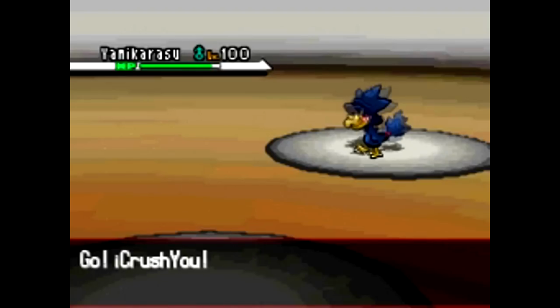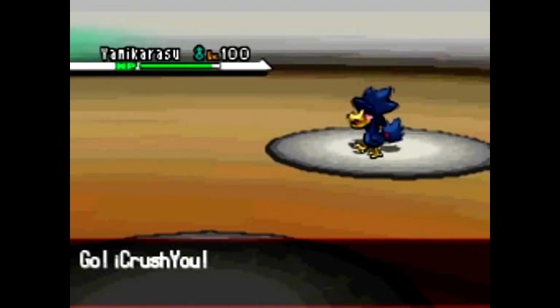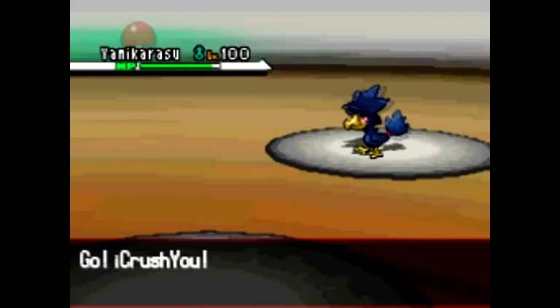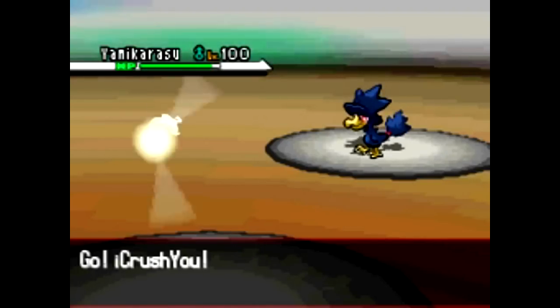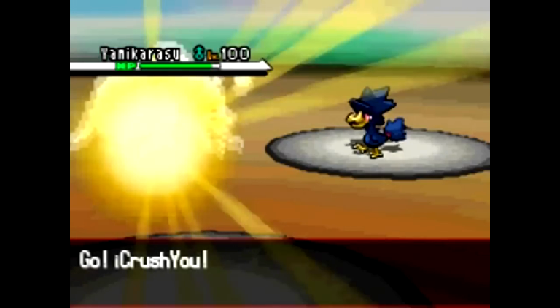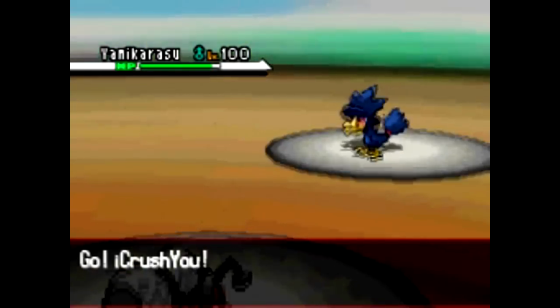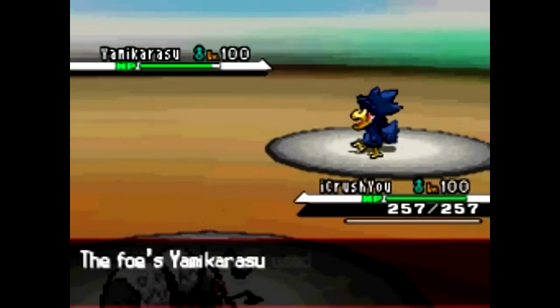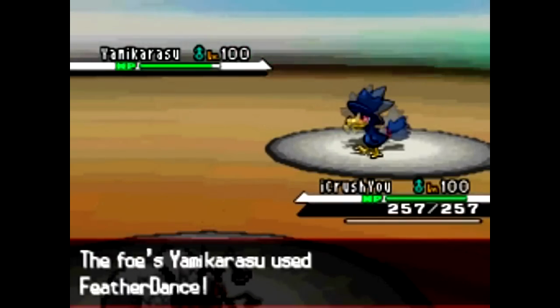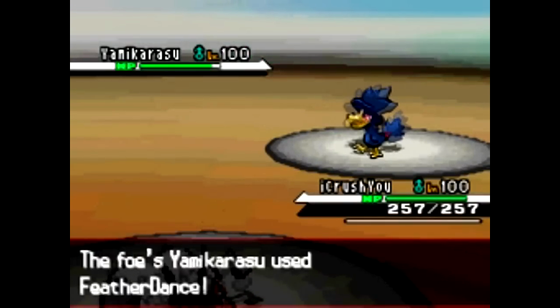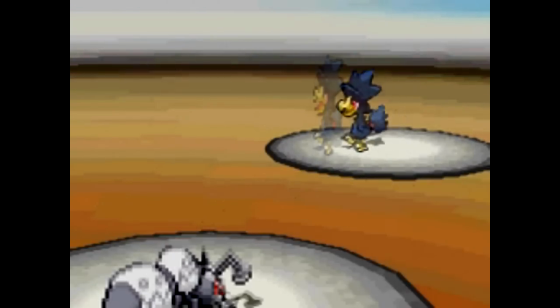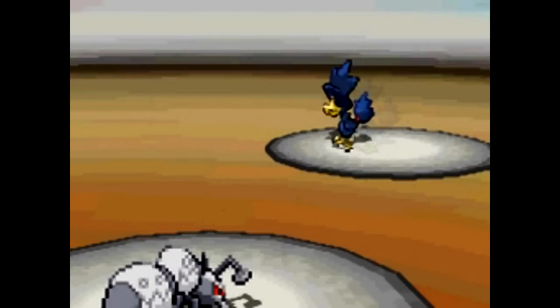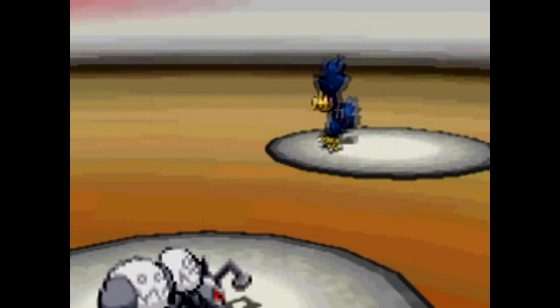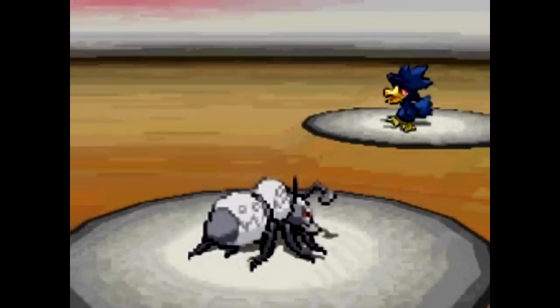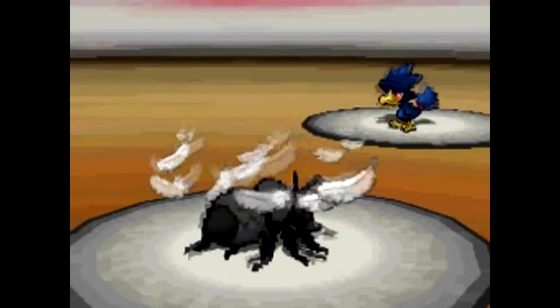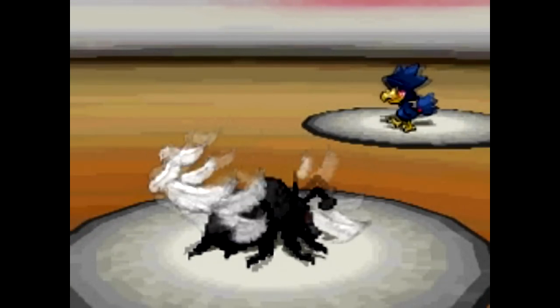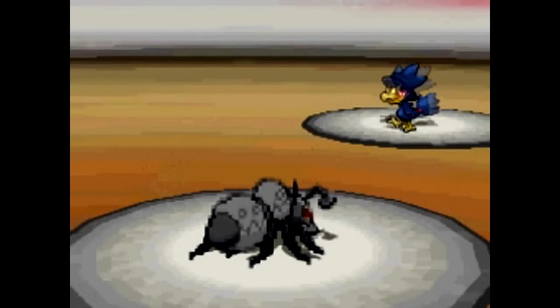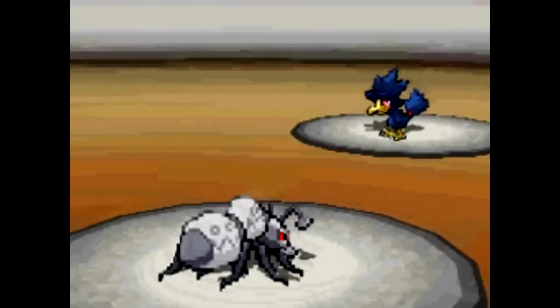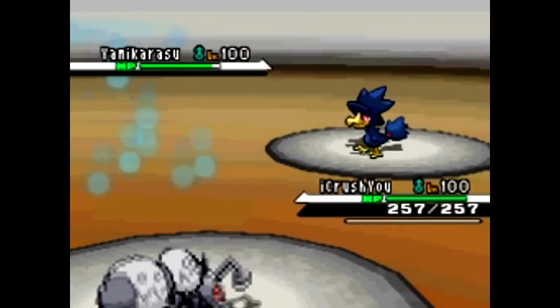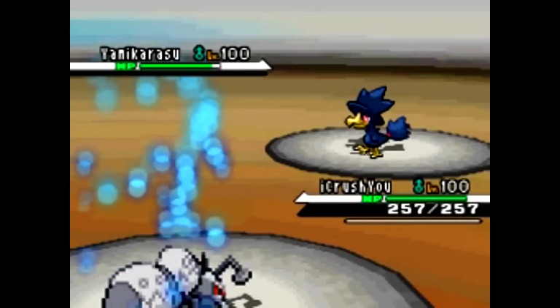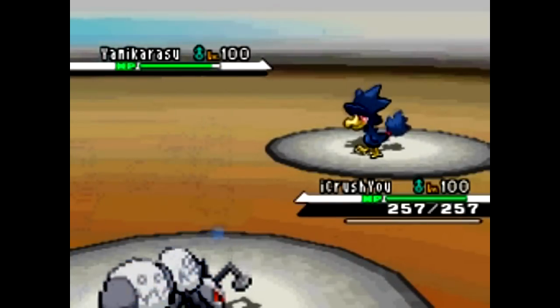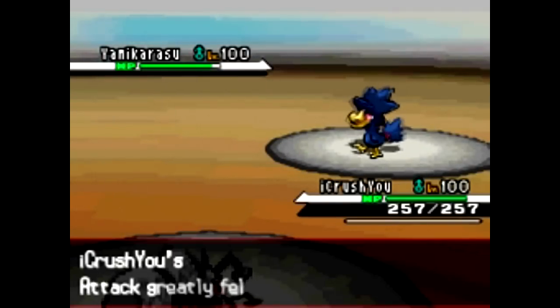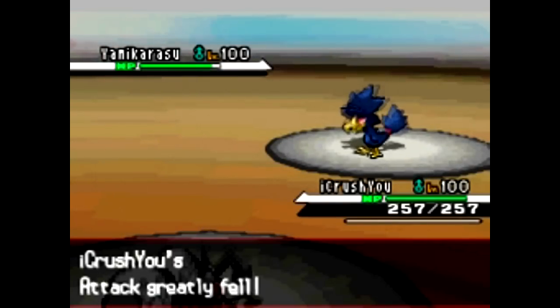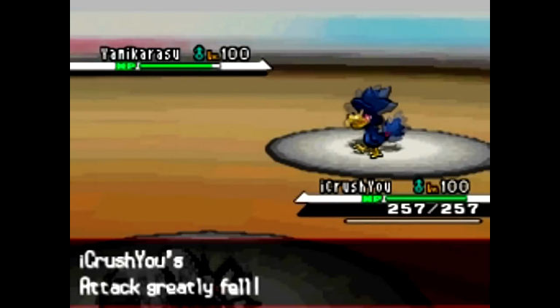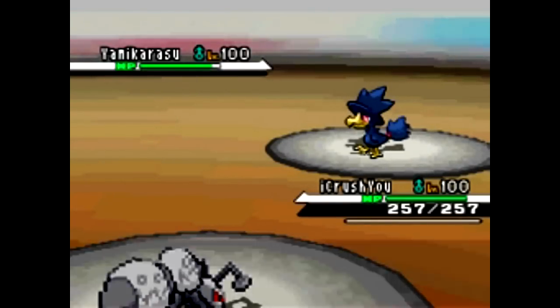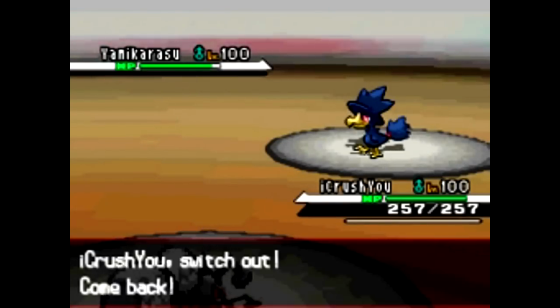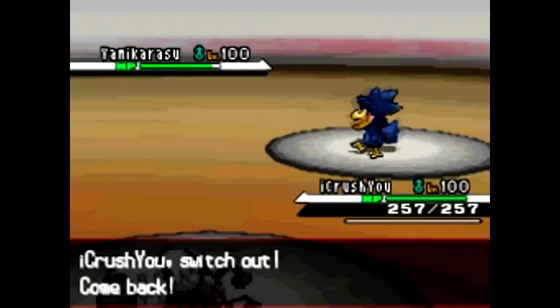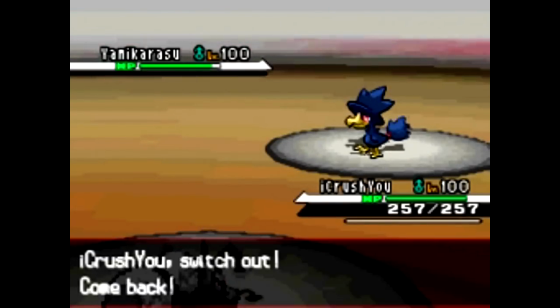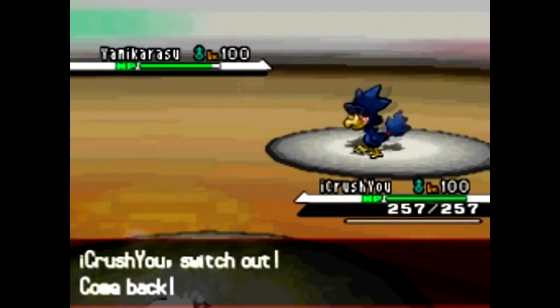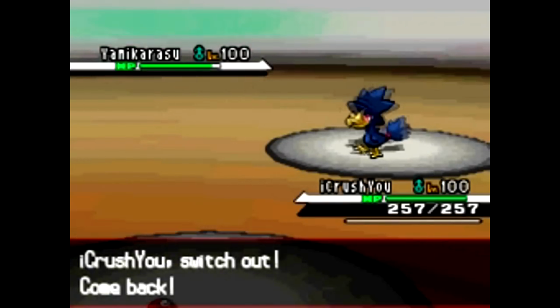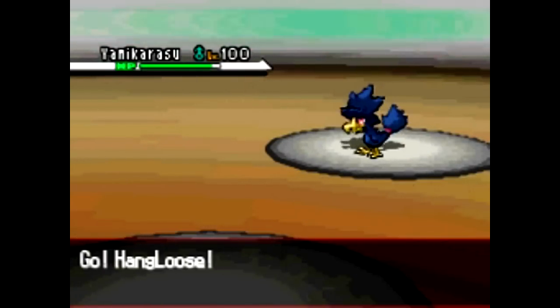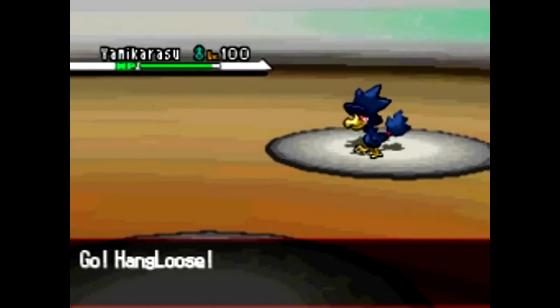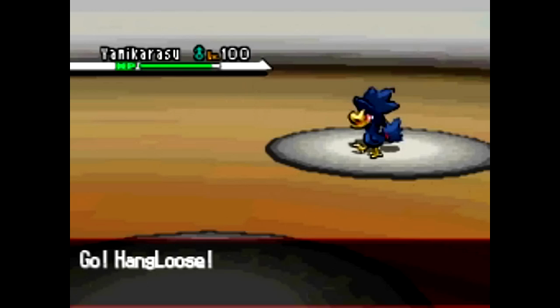So I switch out and go into my Aanto, and it's actually a pretty good move set — I'll show you guys later on. He's going to Feather Dance me, probably predicting that I was going to switch, so that's actually pretty smart.